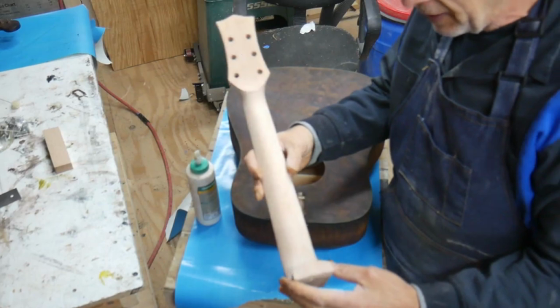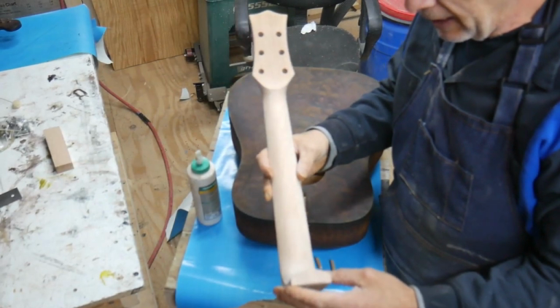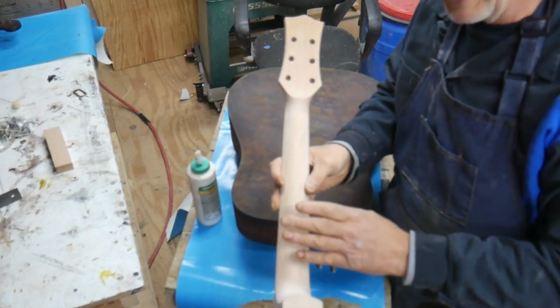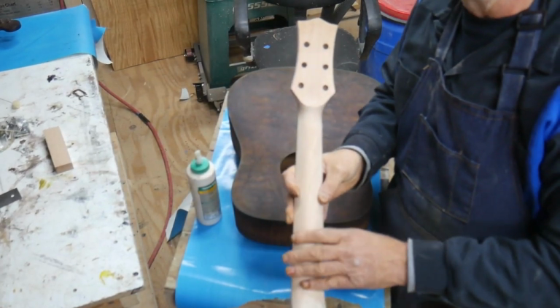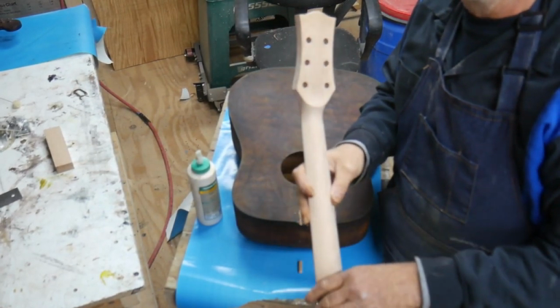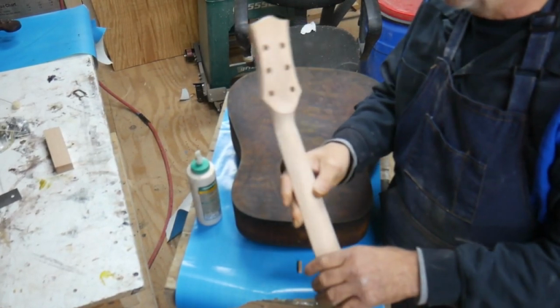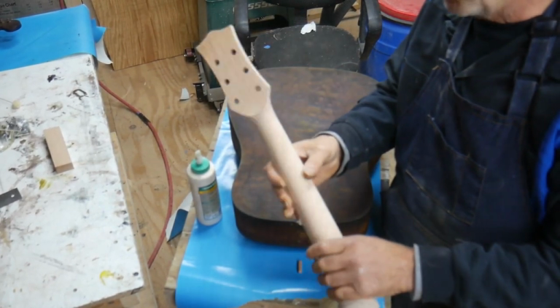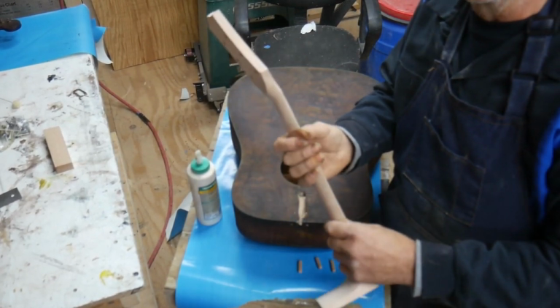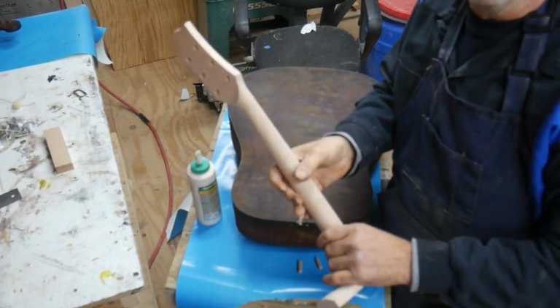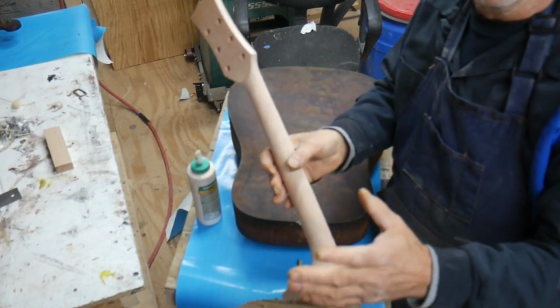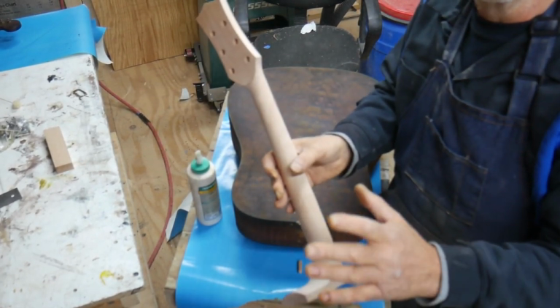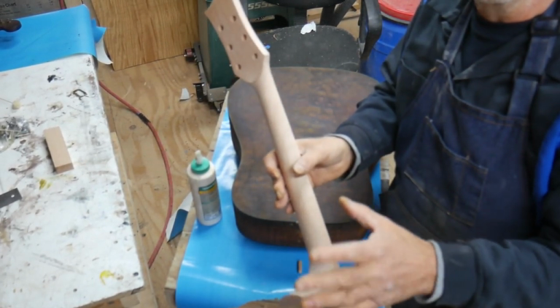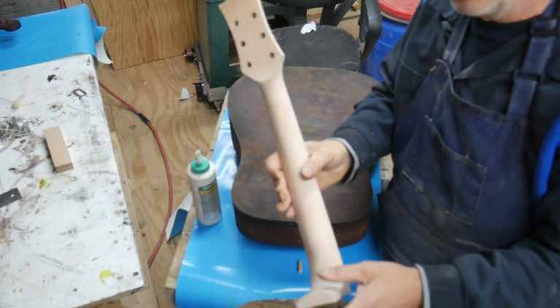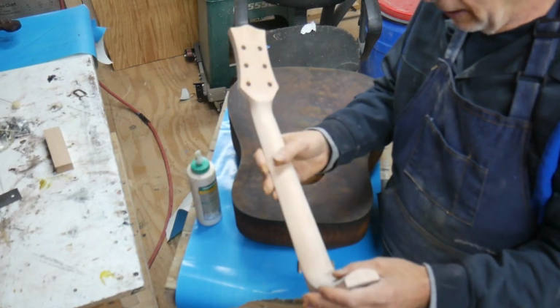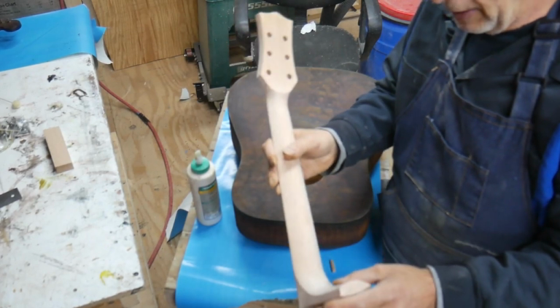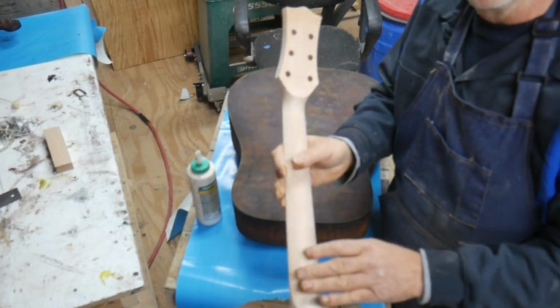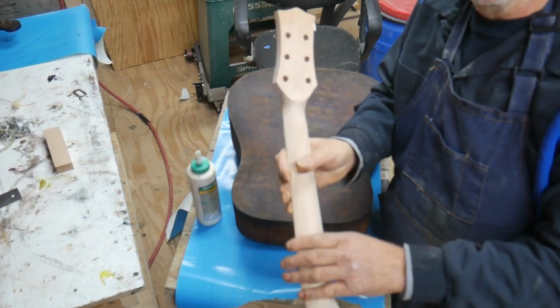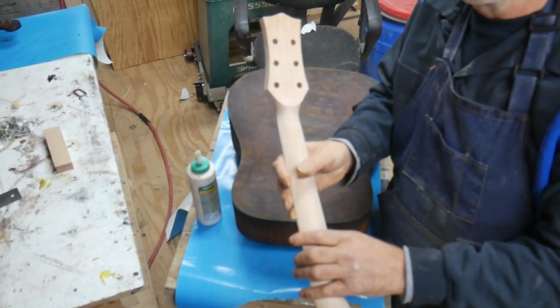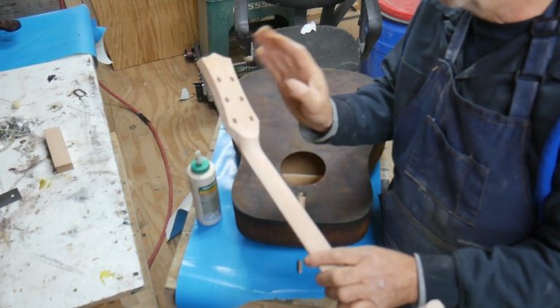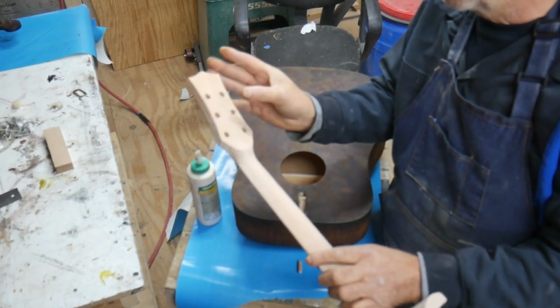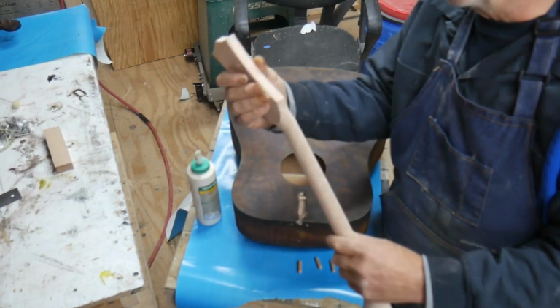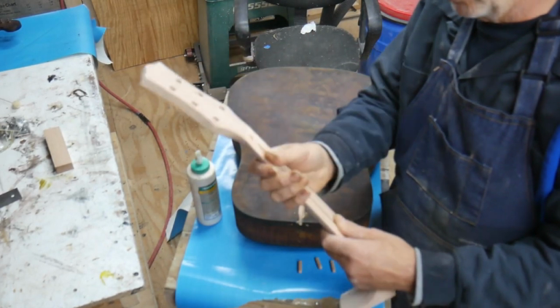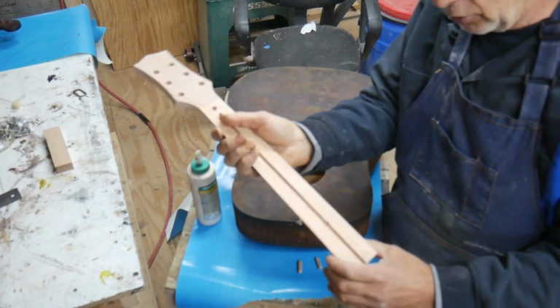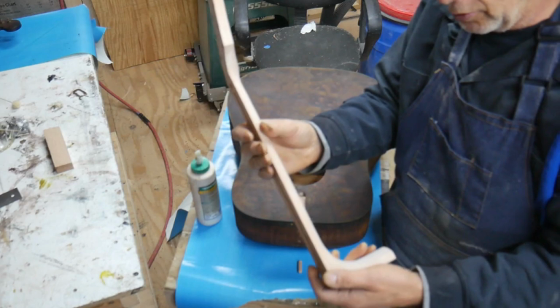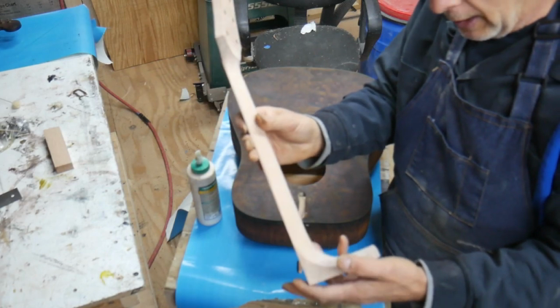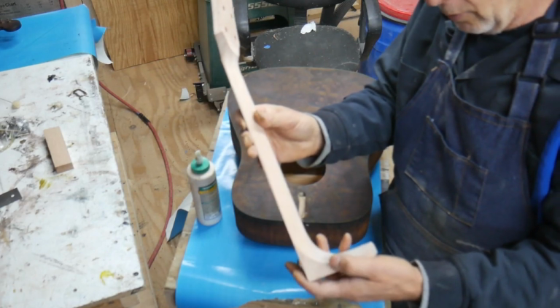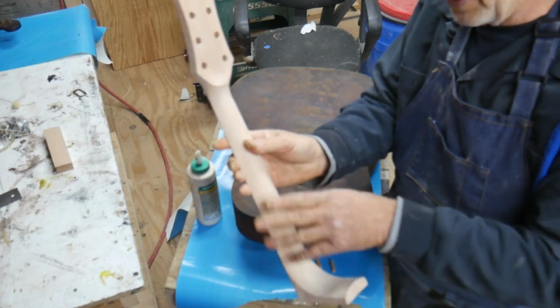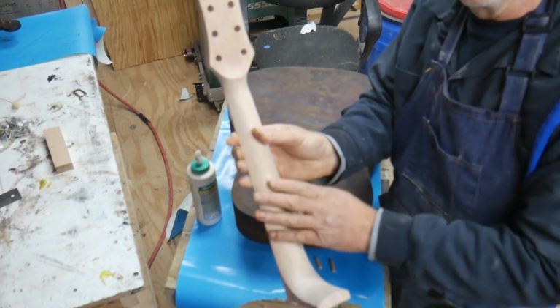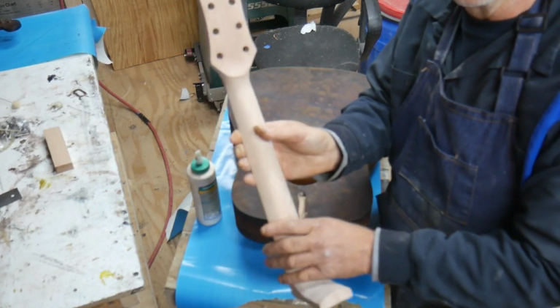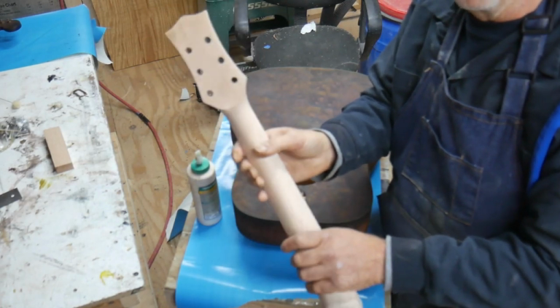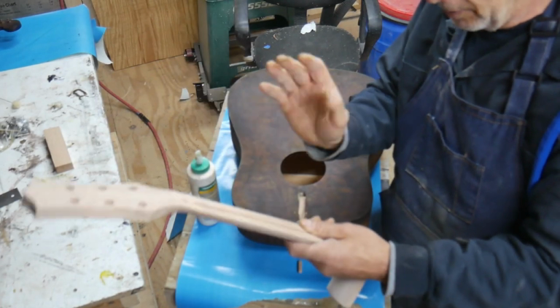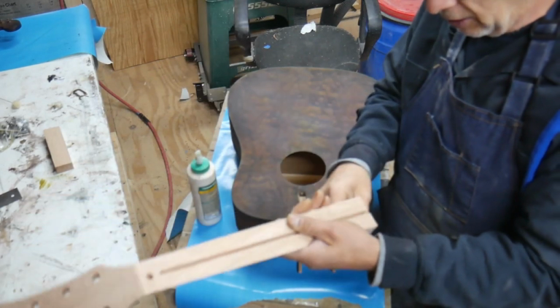I got the neck sanded all the way up to 1200 grit. I went 320, then 800, then 1200. It's really, really smooth. So when I put the finish on it, it'll look really good — but that's later.